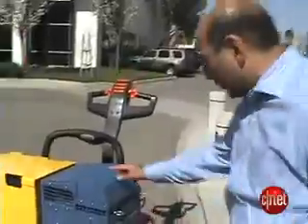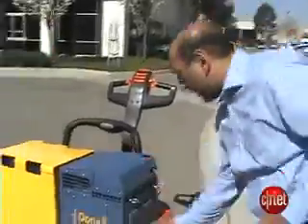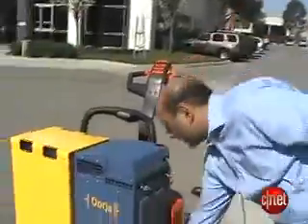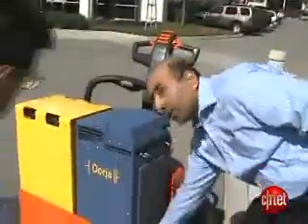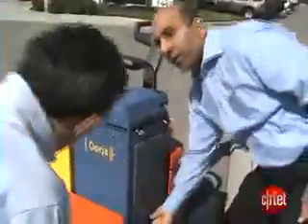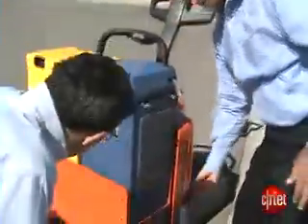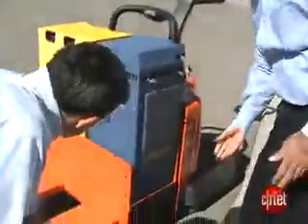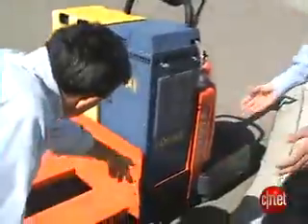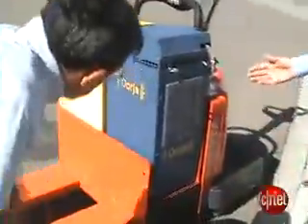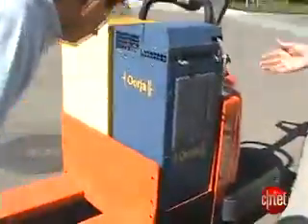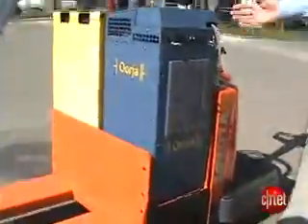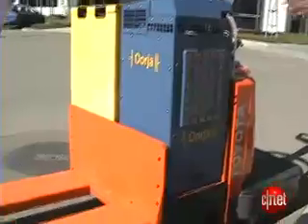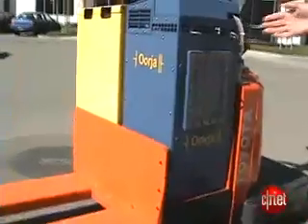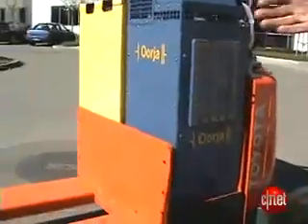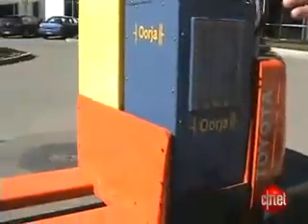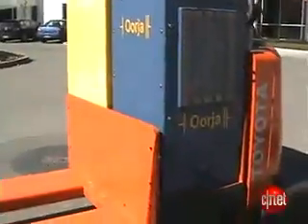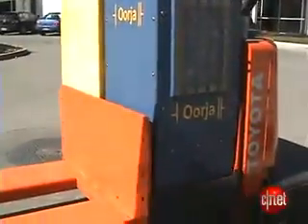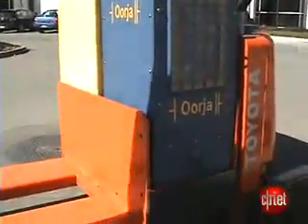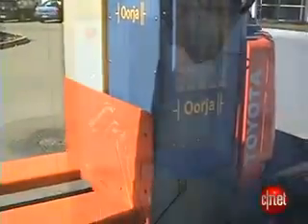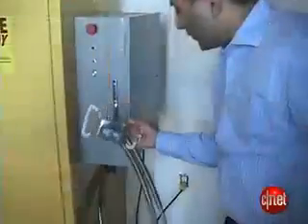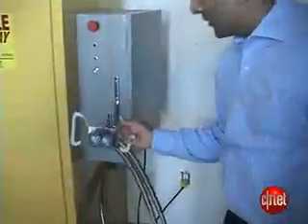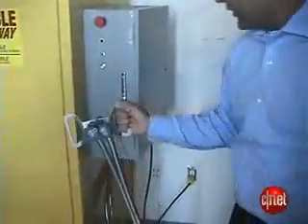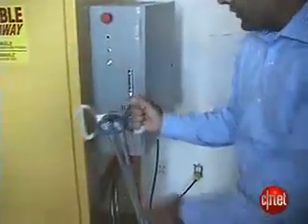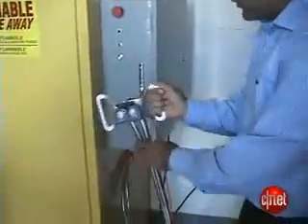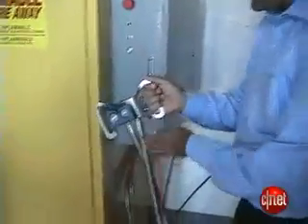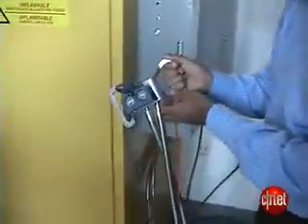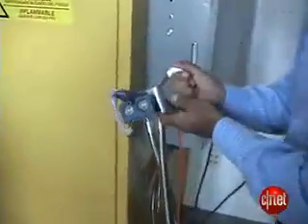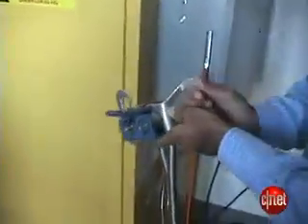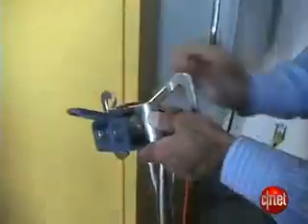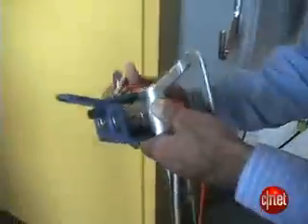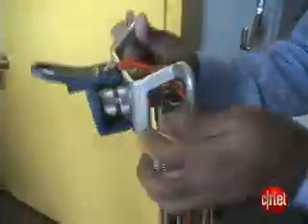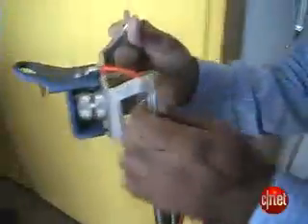Here's the fuel tank. You just drive past the refueling station, and in less than two minutes this is filled up. Off you go.